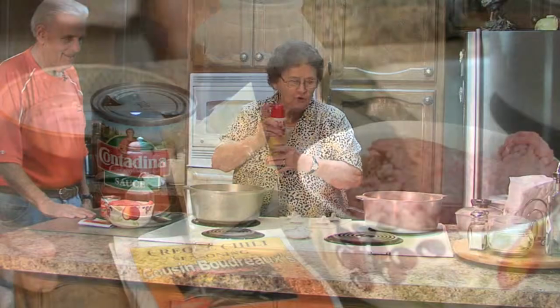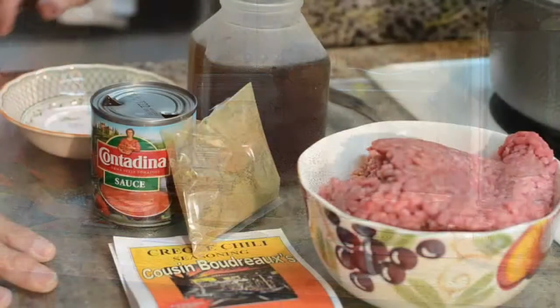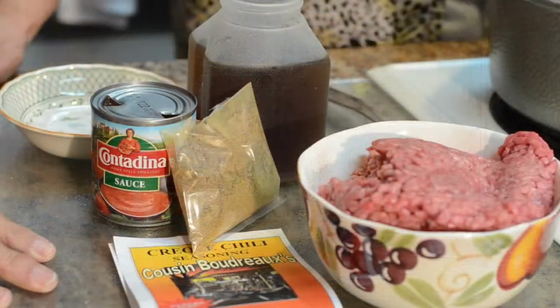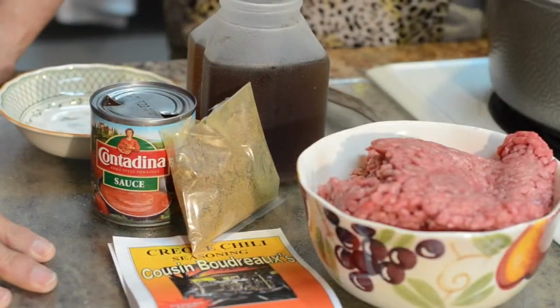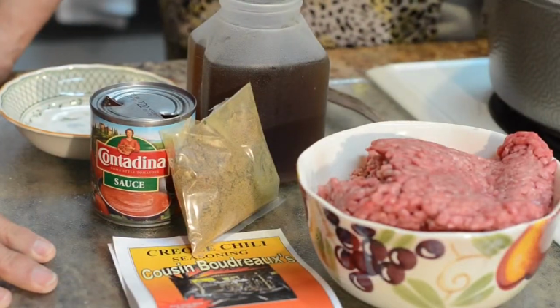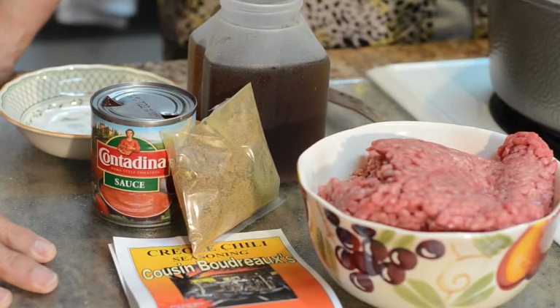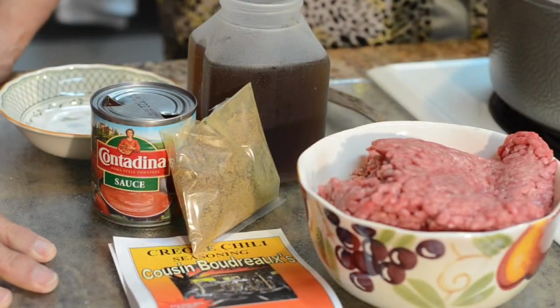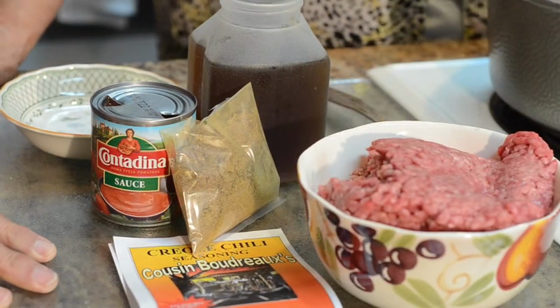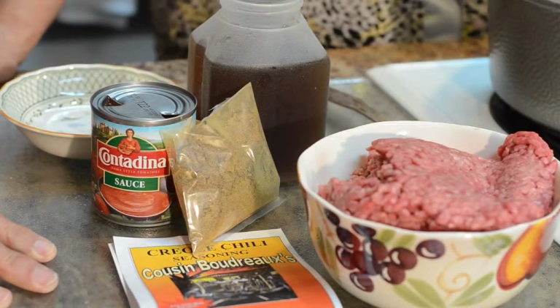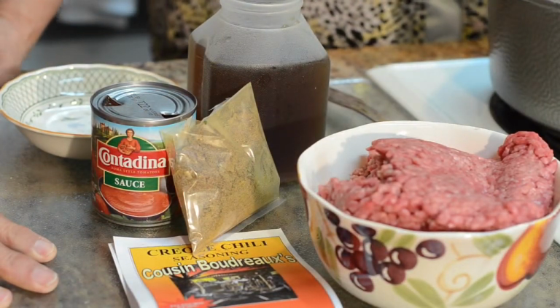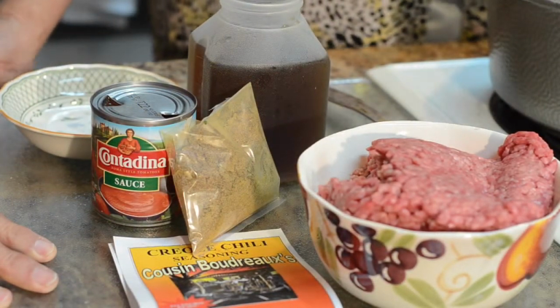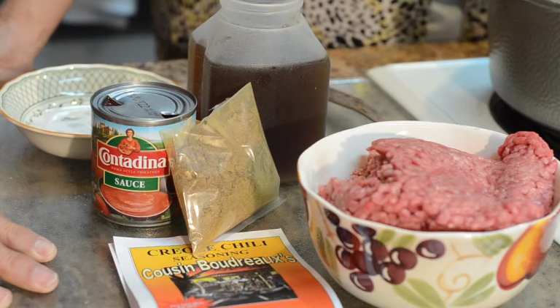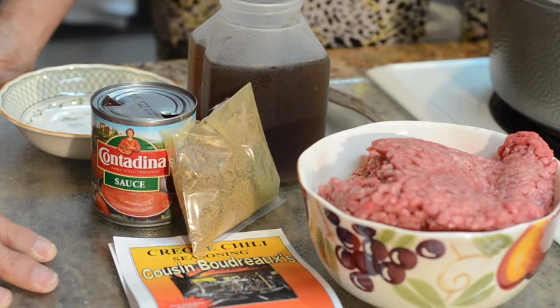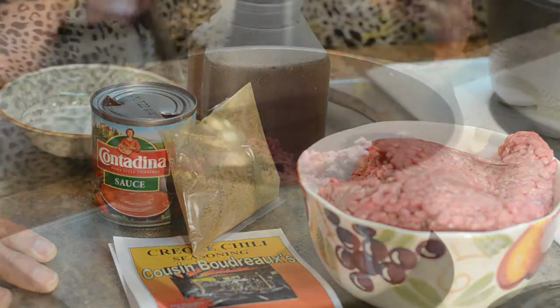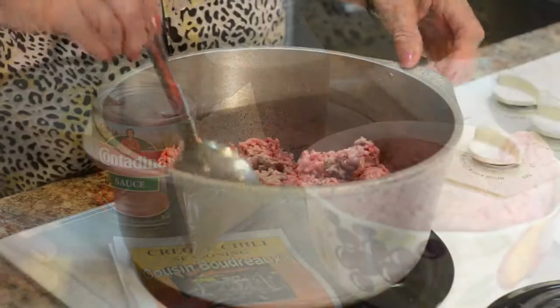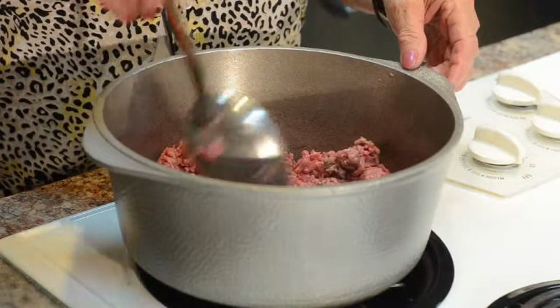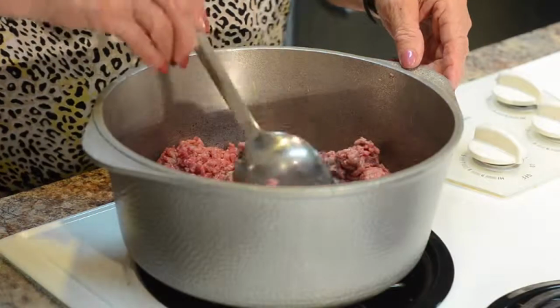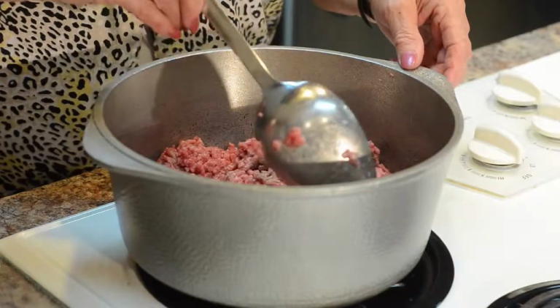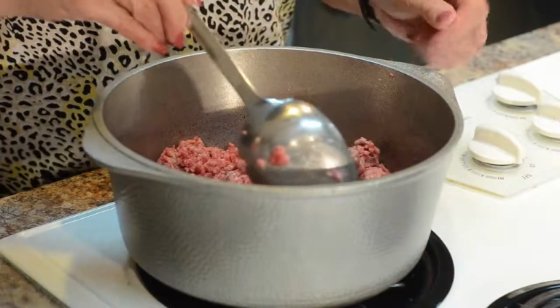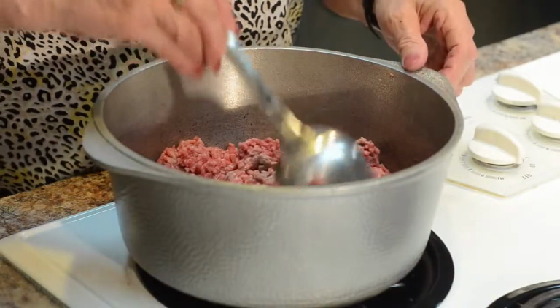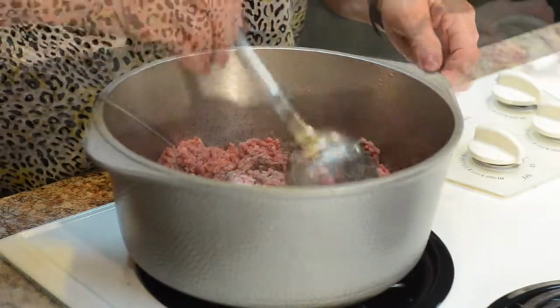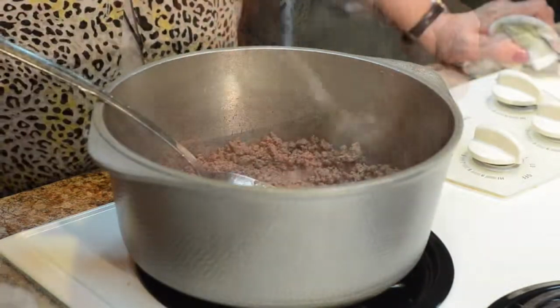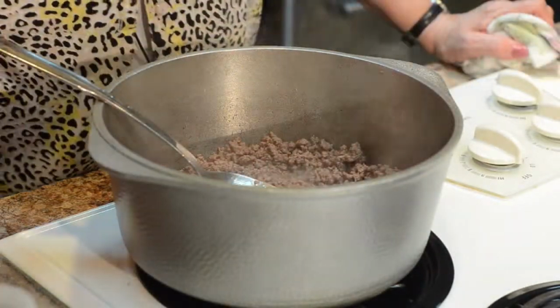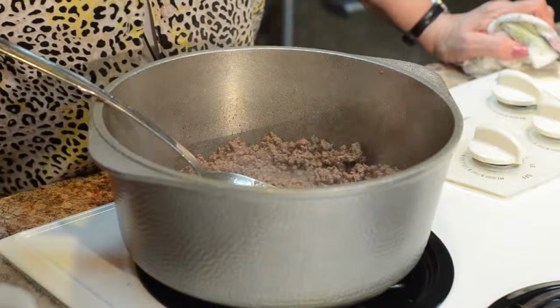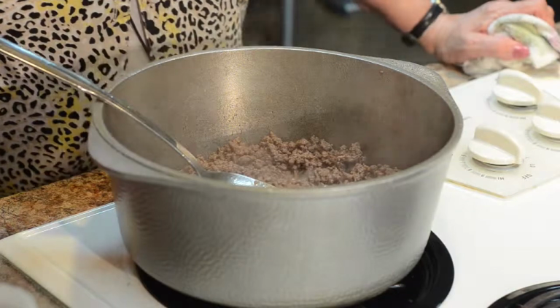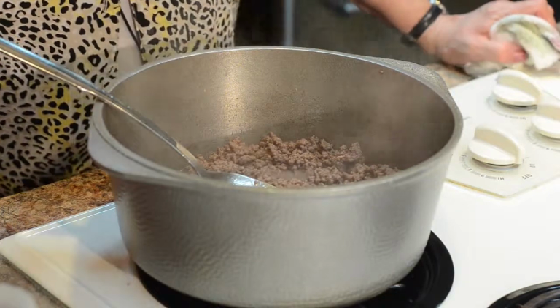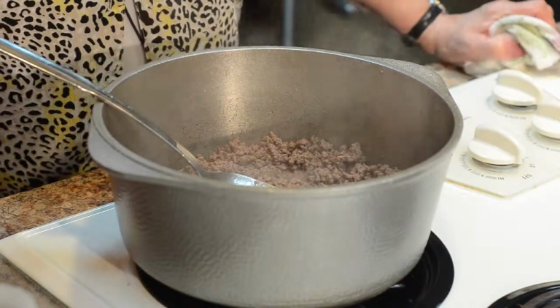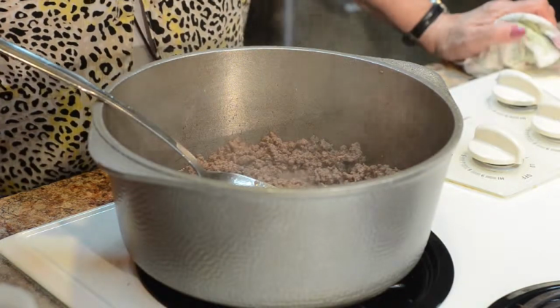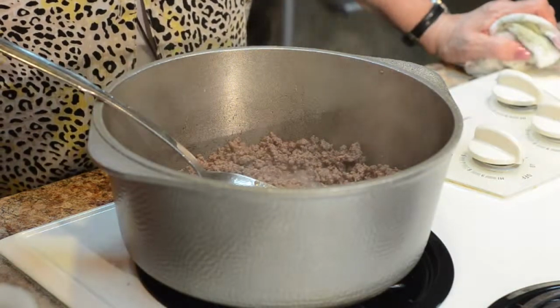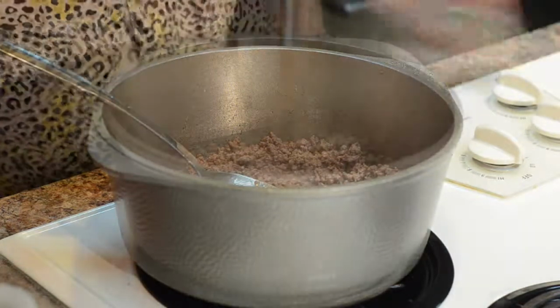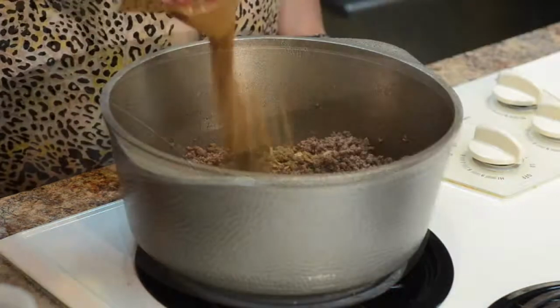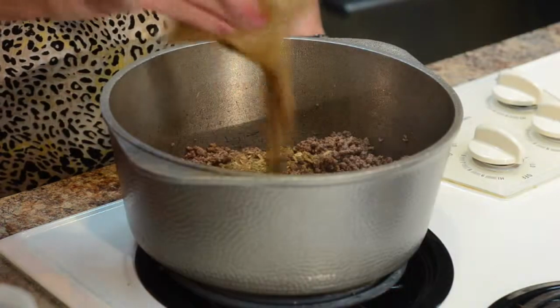First of all, we have found that it's best to use about a pound and a half of ground chuck. You brown the meat and when it's done, drain the excess fat.